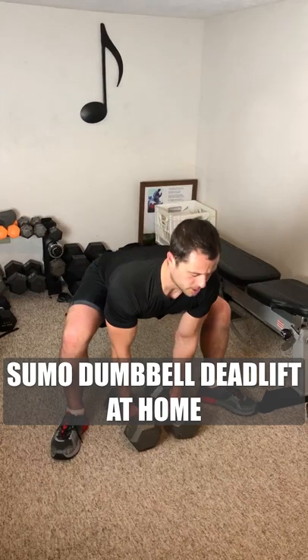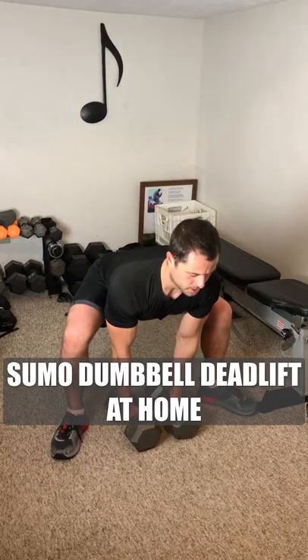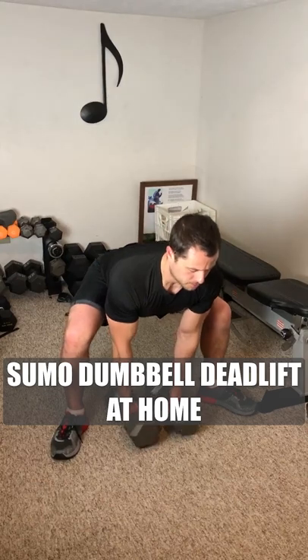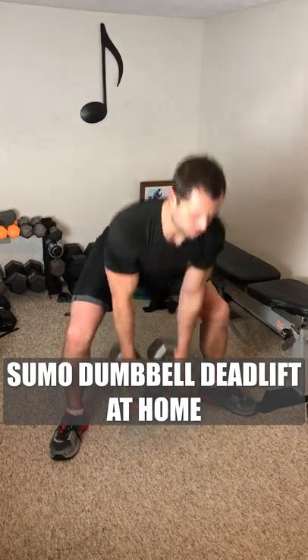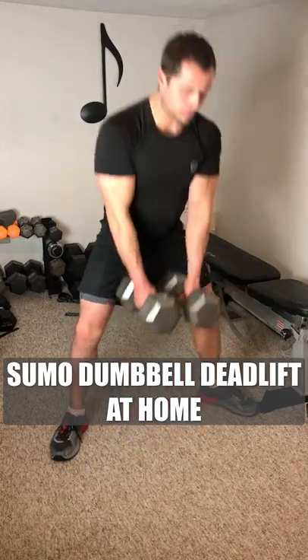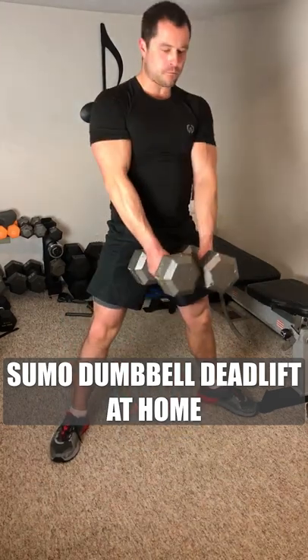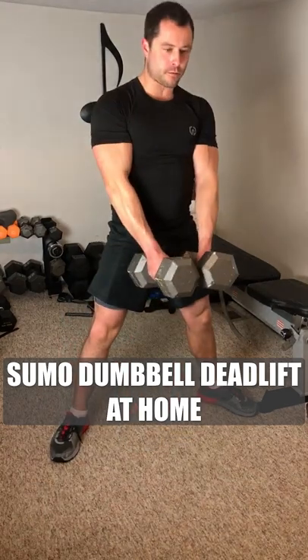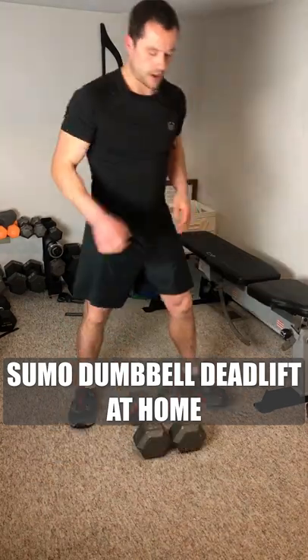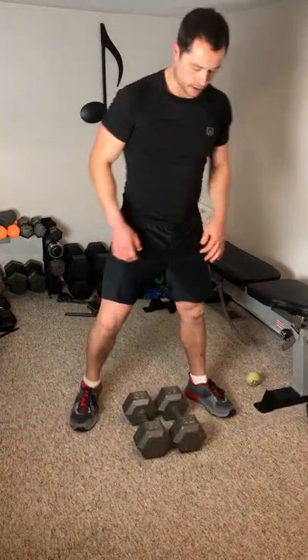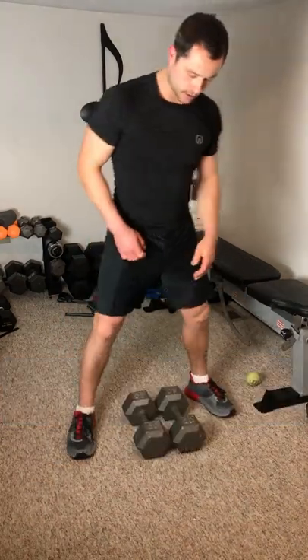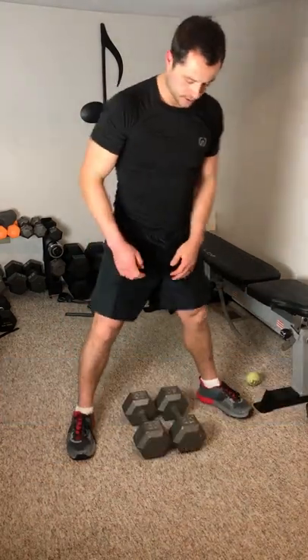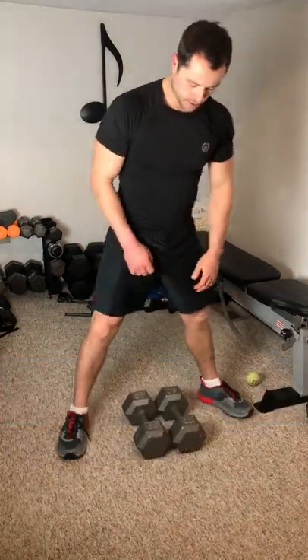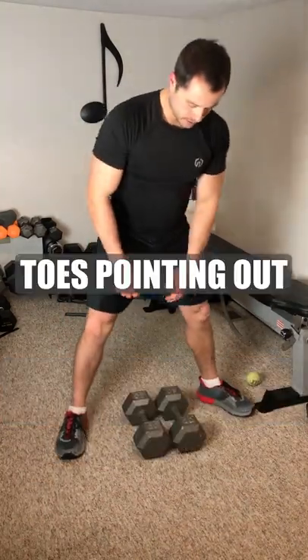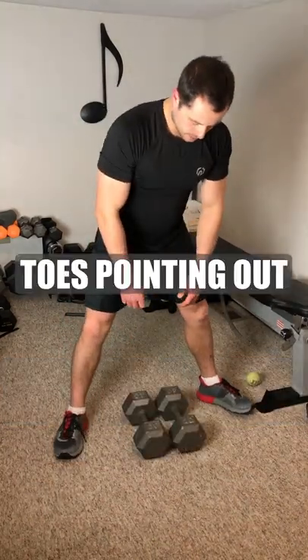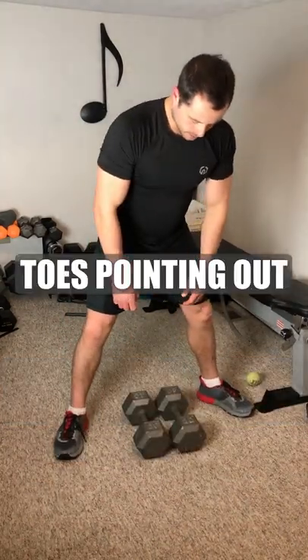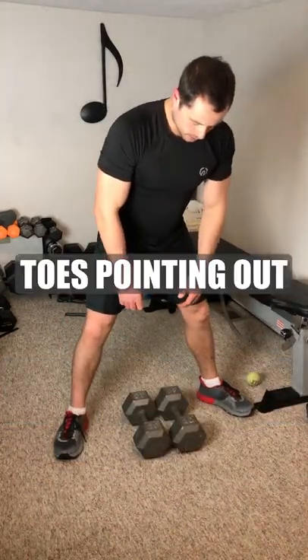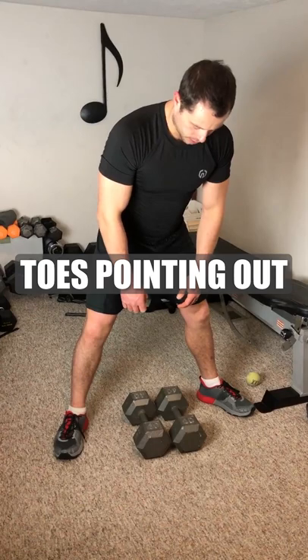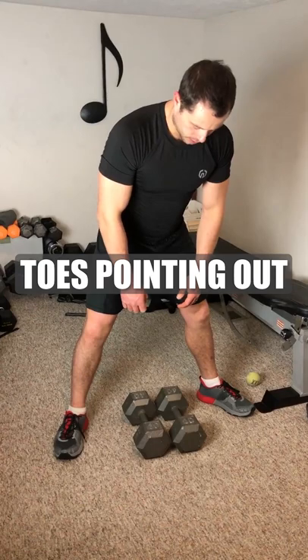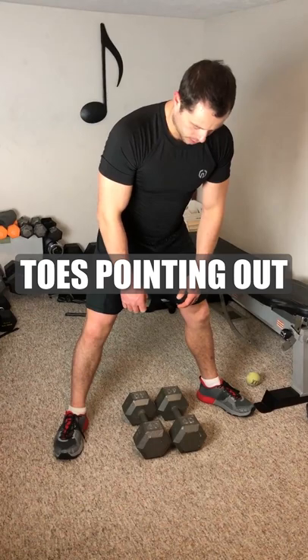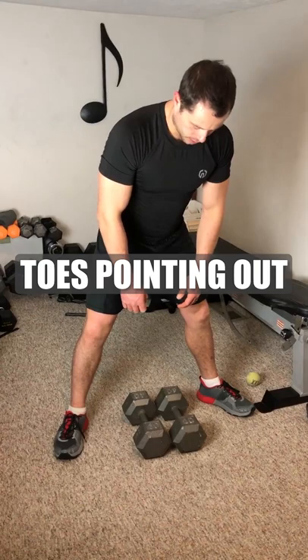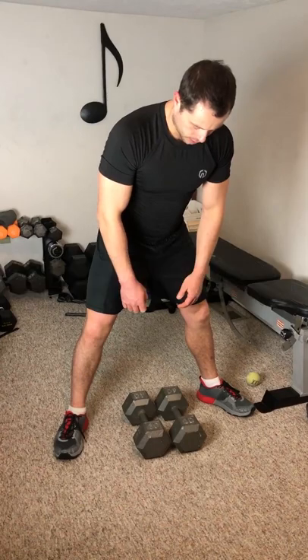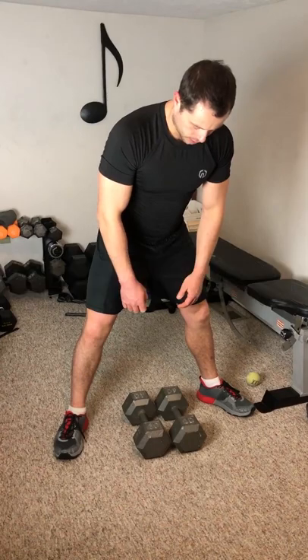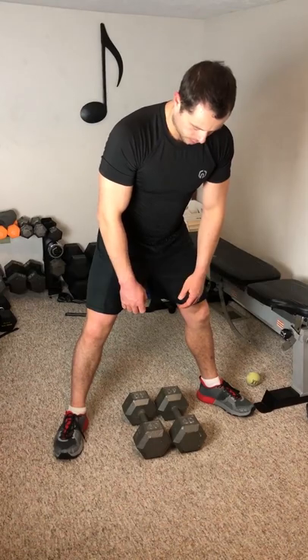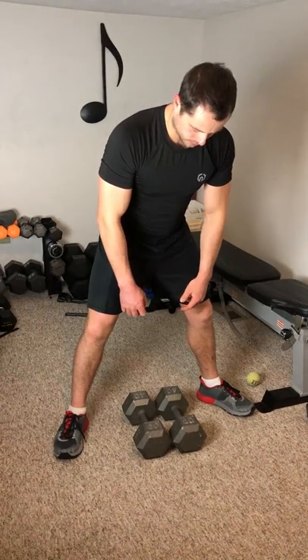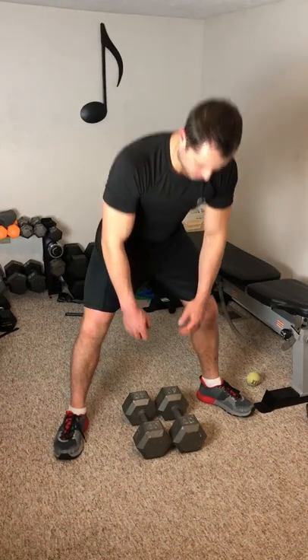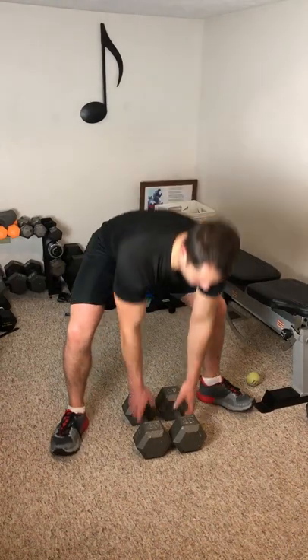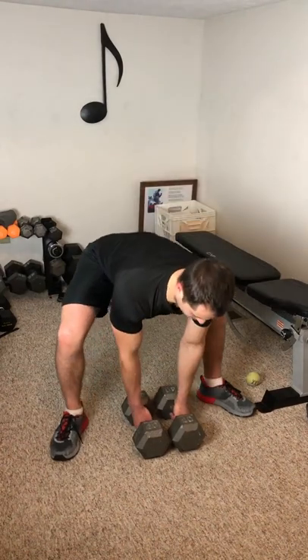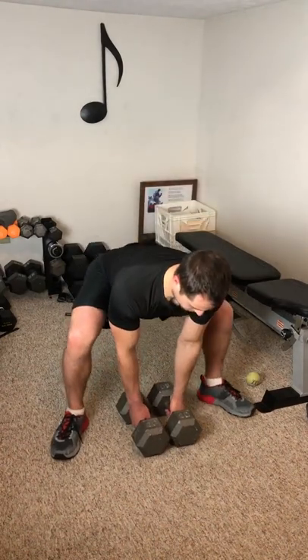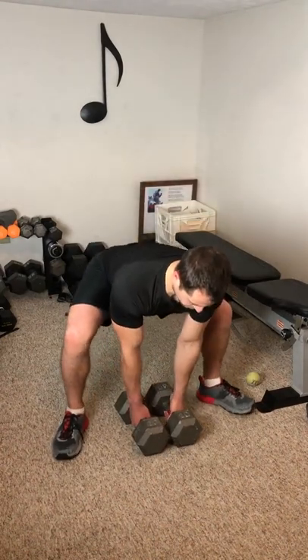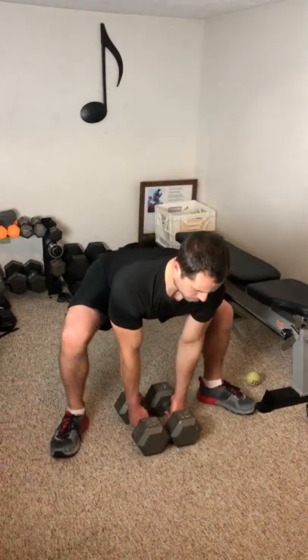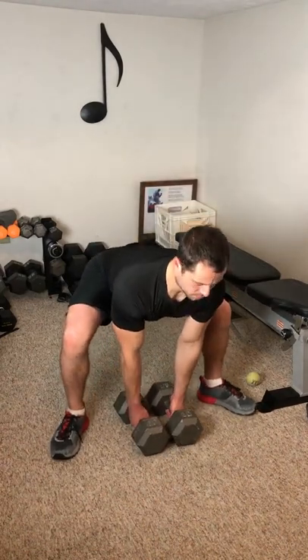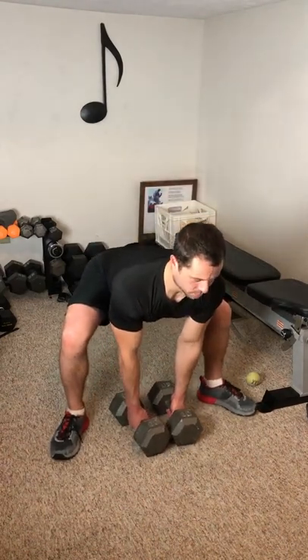Here's how to do a sumo dumbbell deadlift at home. For the sumo deadlift, start with your toes pointing outward and your feet should be wider than shoulder width apart. Have the dumbbells together directly below and in front of you.